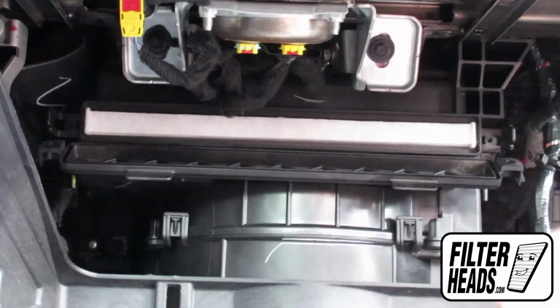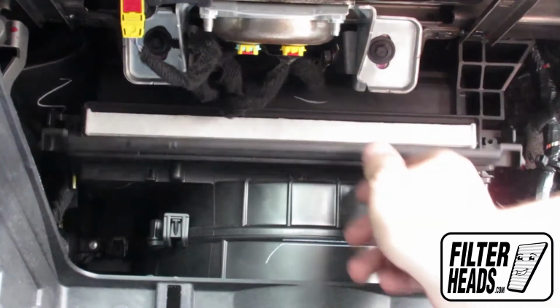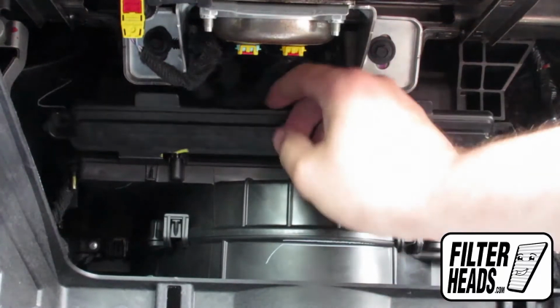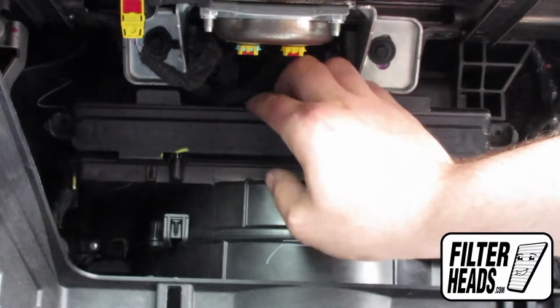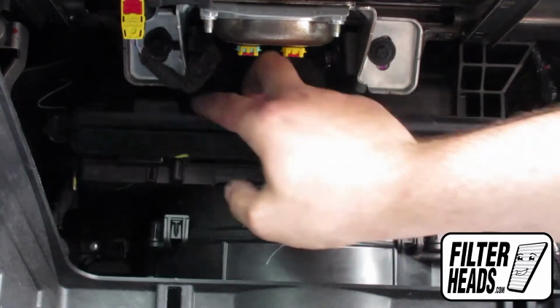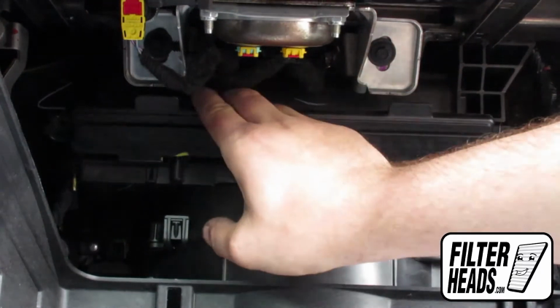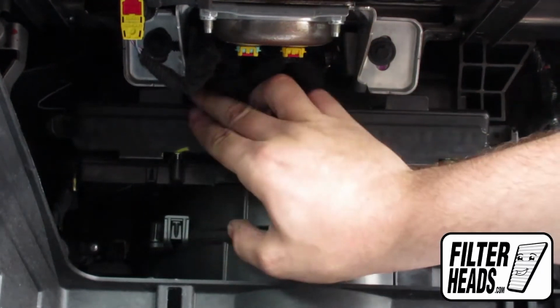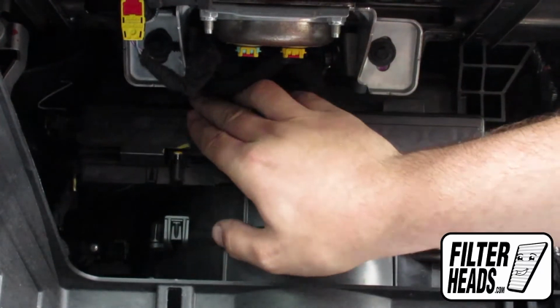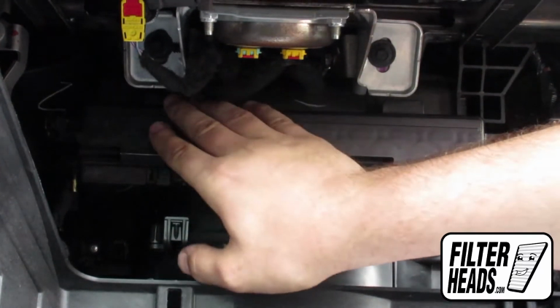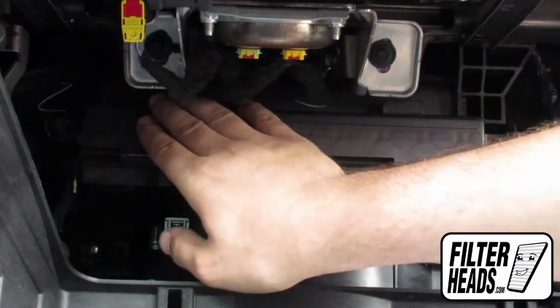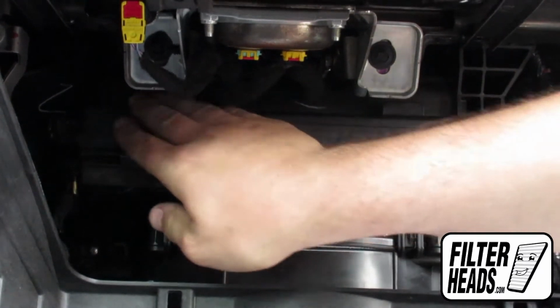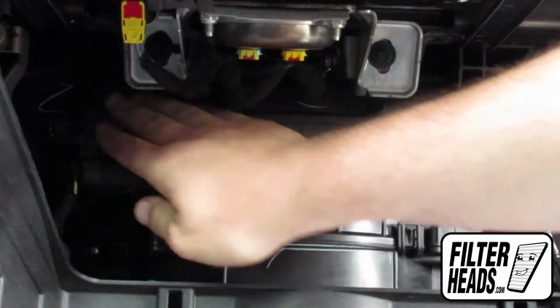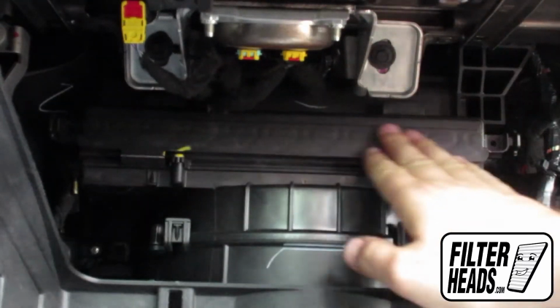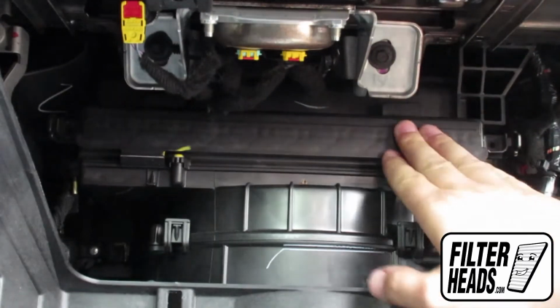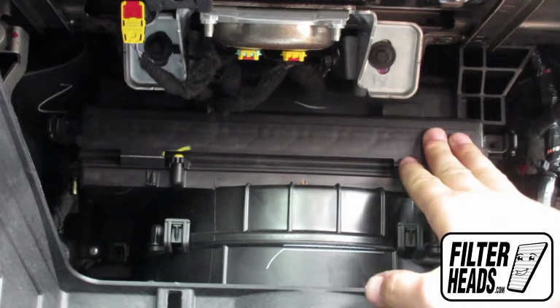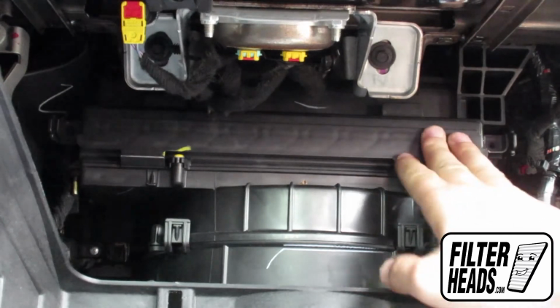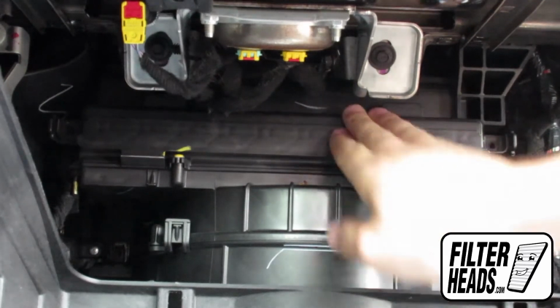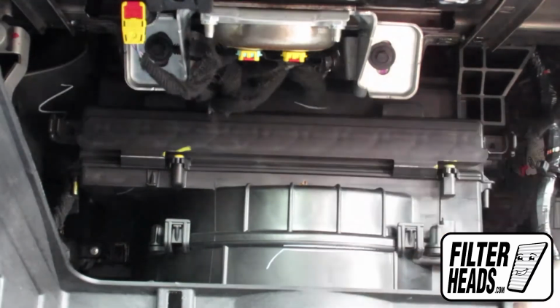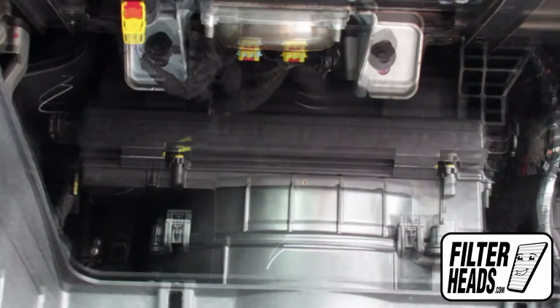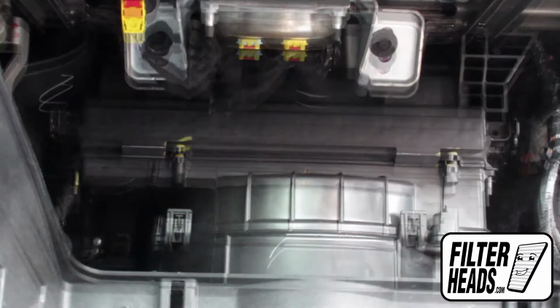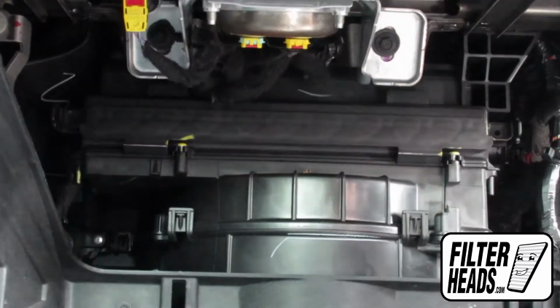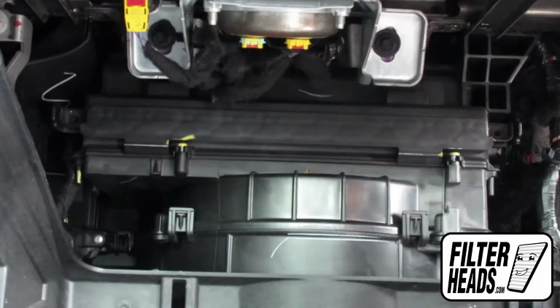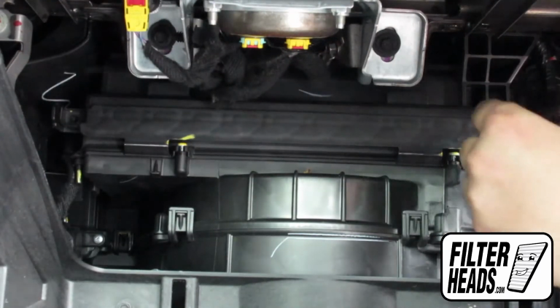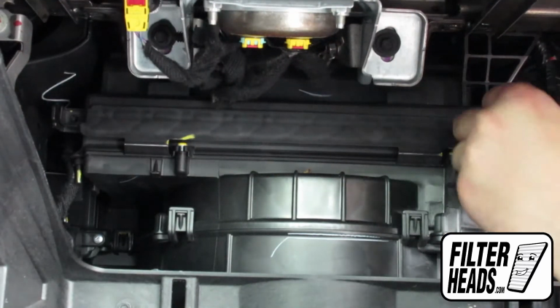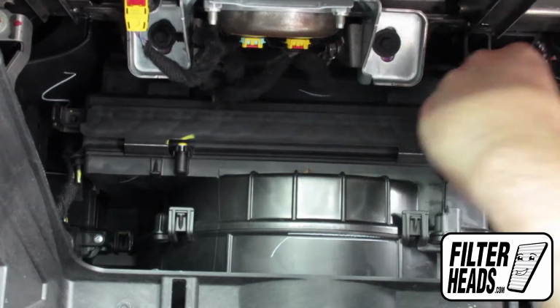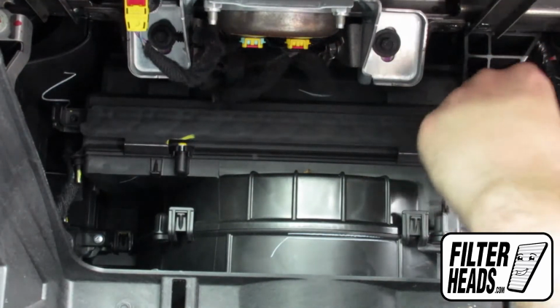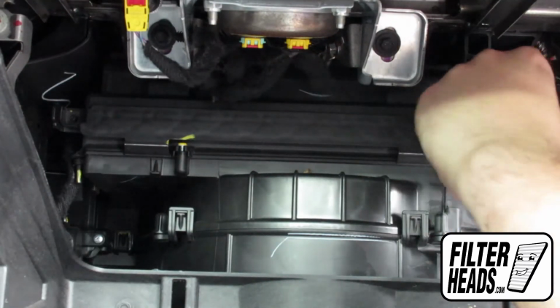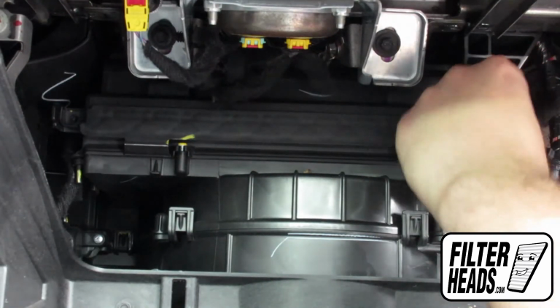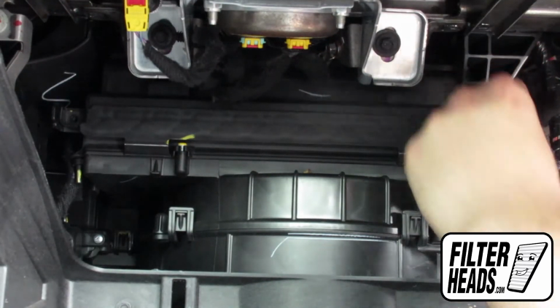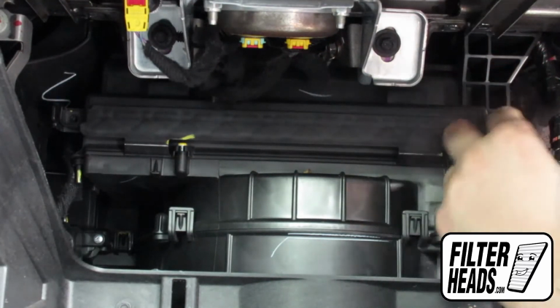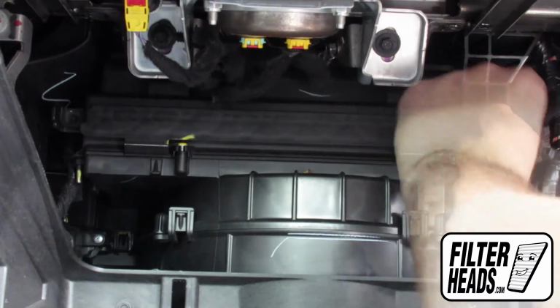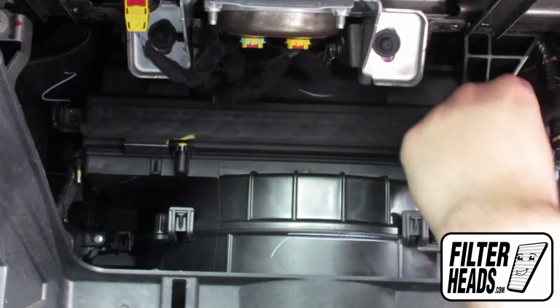Close the filter housing and reinstall the screws.